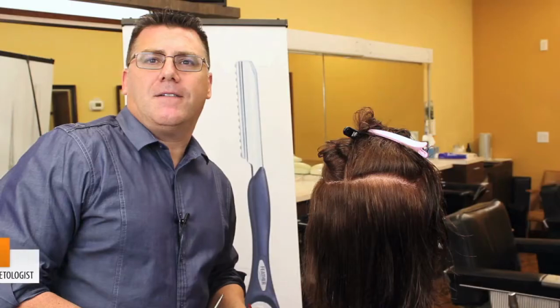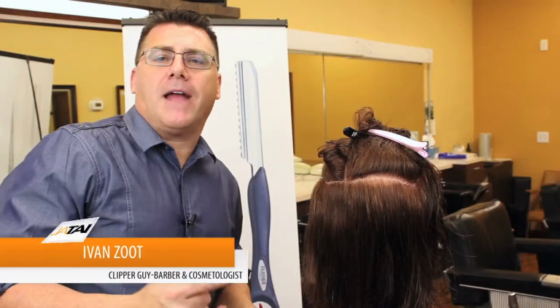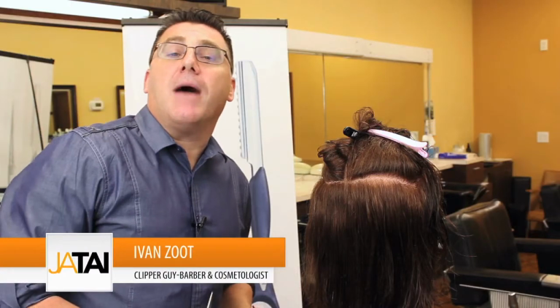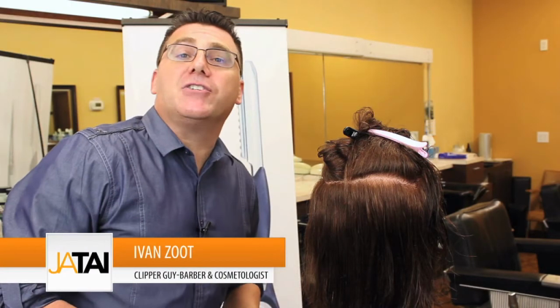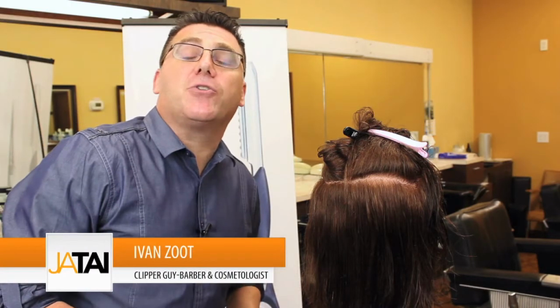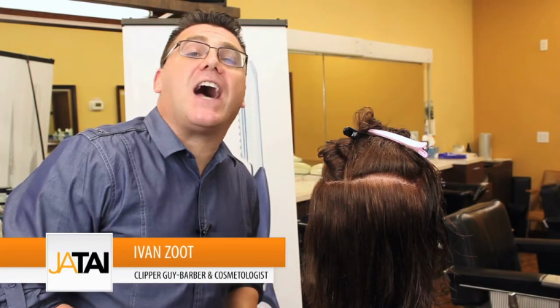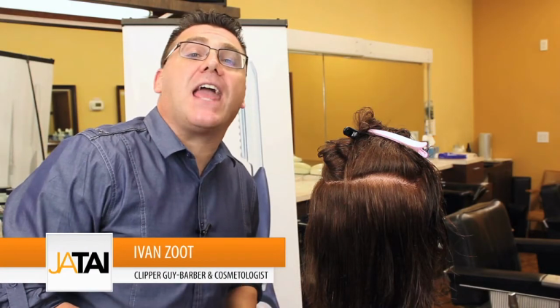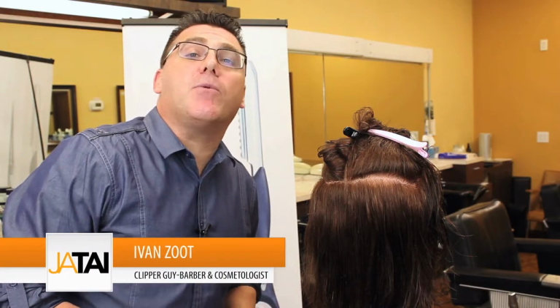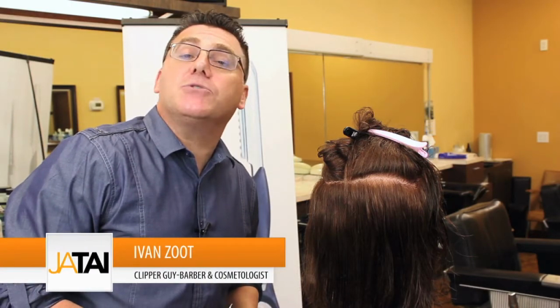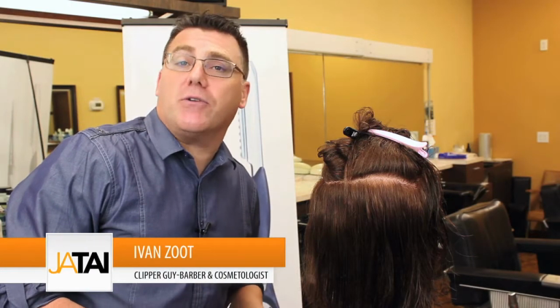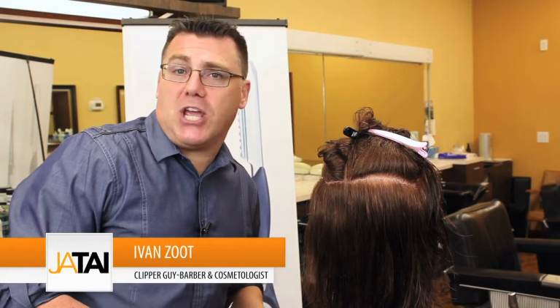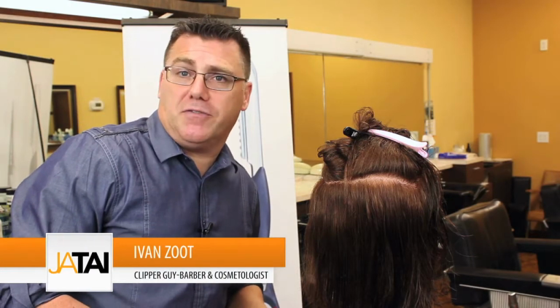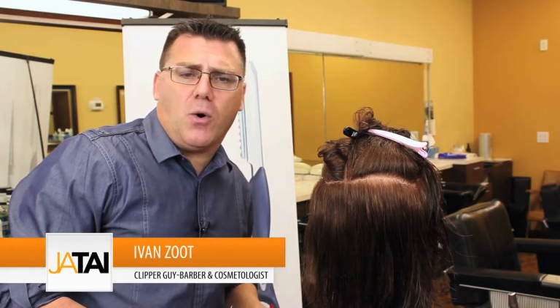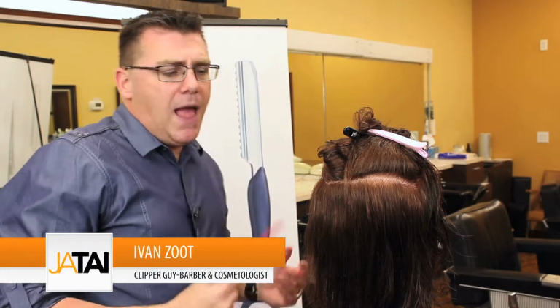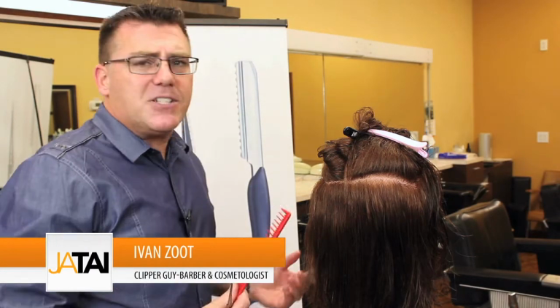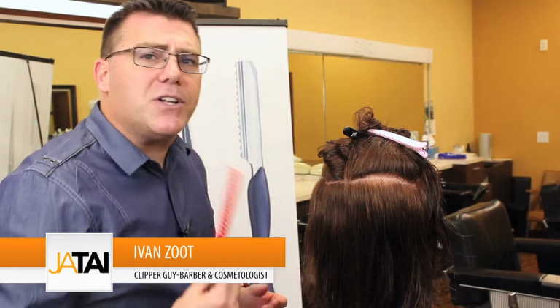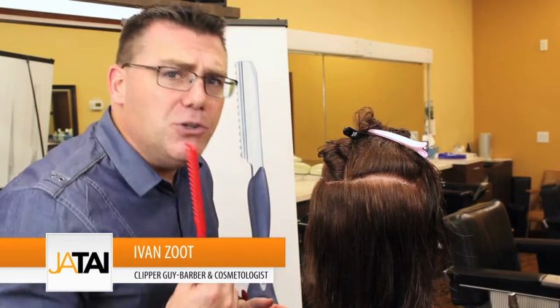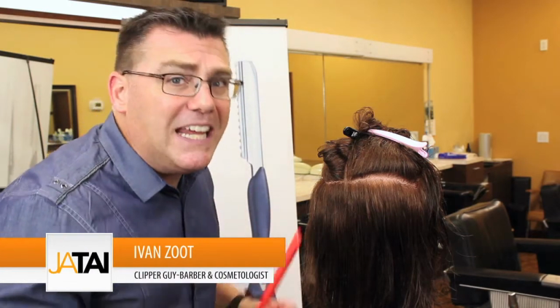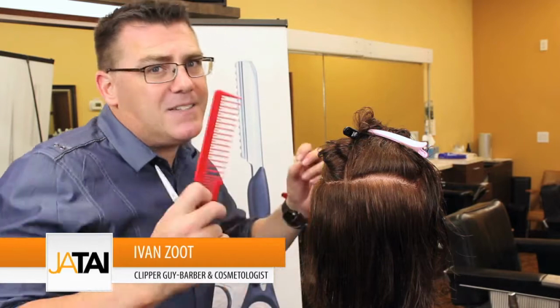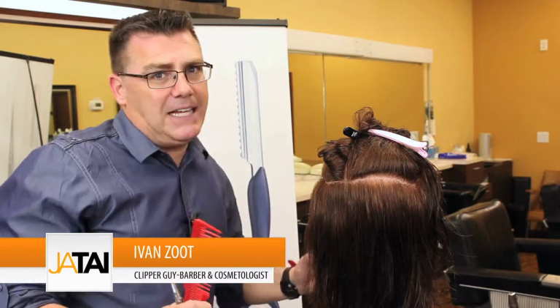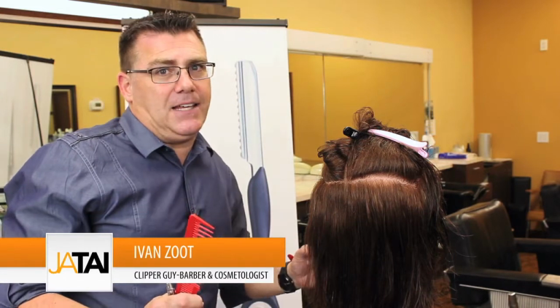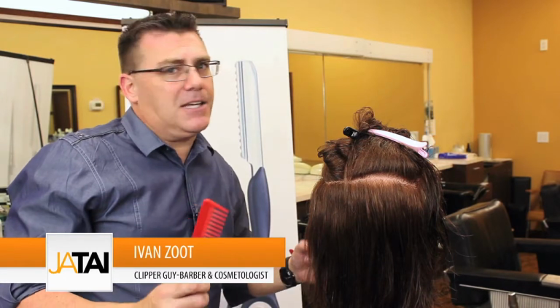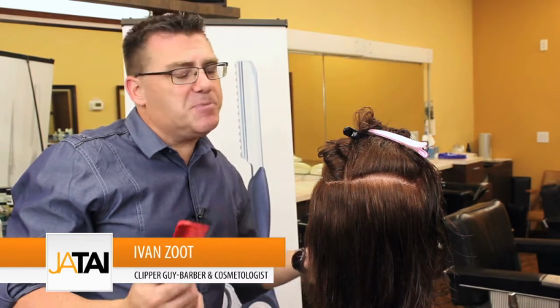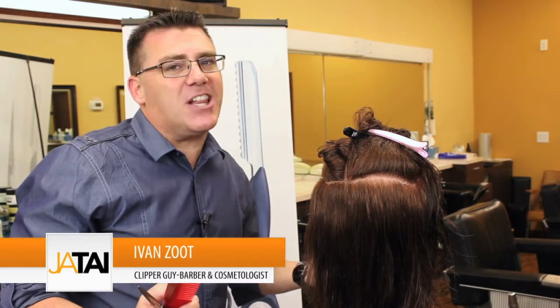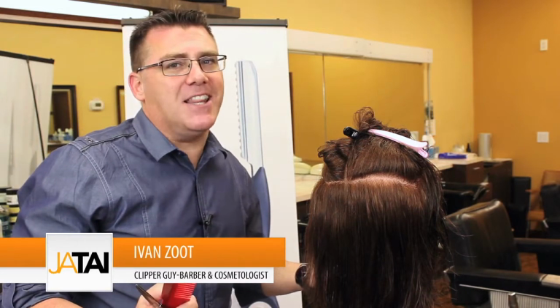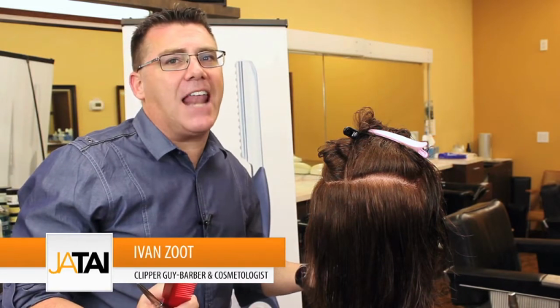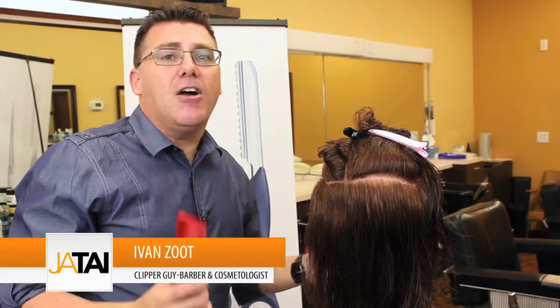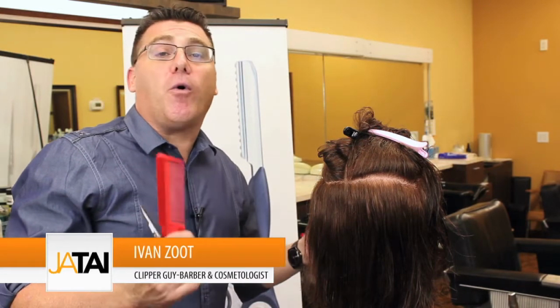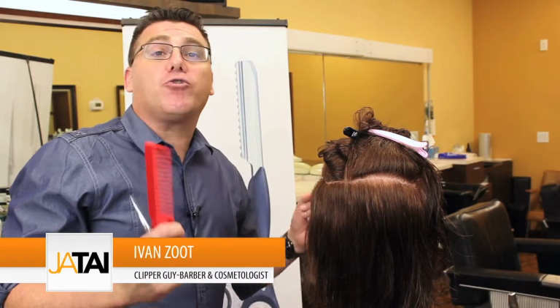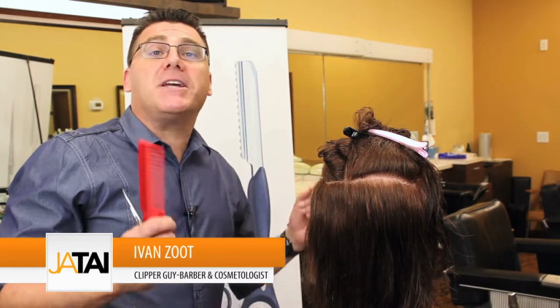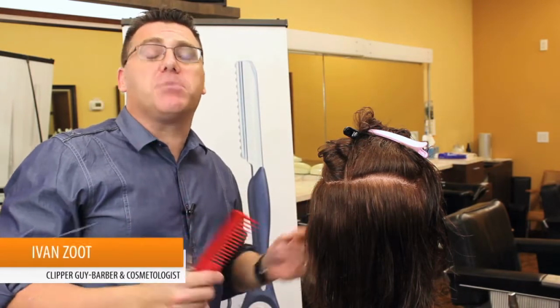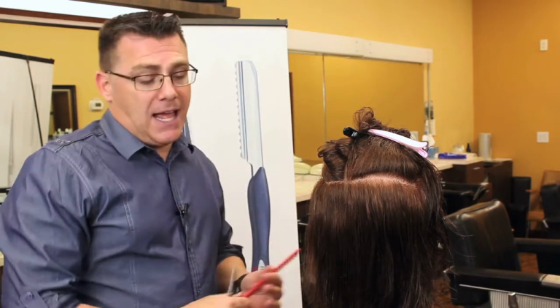Hi, I'm Ivan Zoot with Jatai Academy. Welcome to another educational video, and this one is a unique technique, as we specialize in that, for trimming split ends.